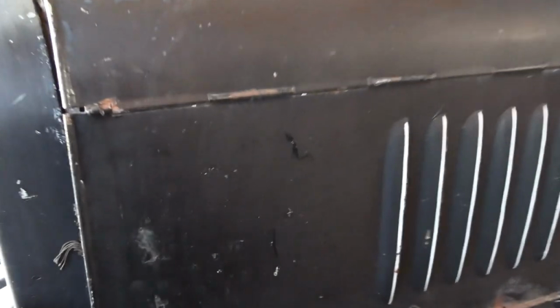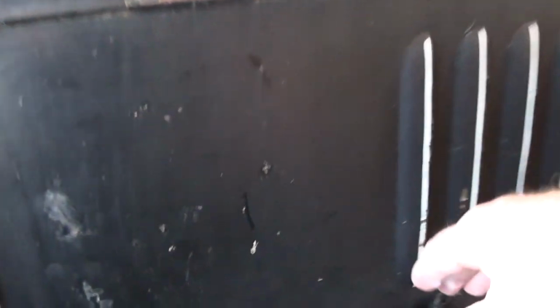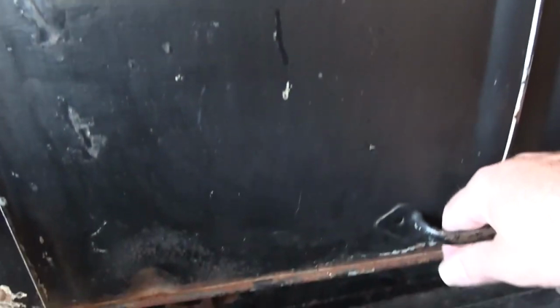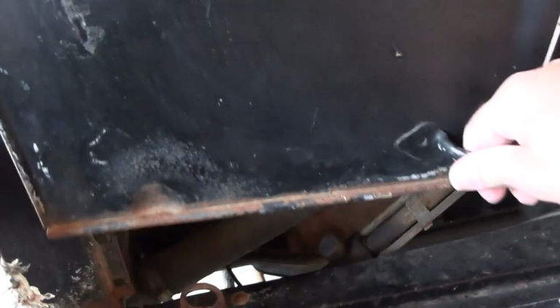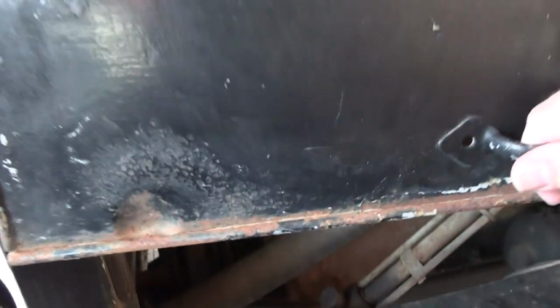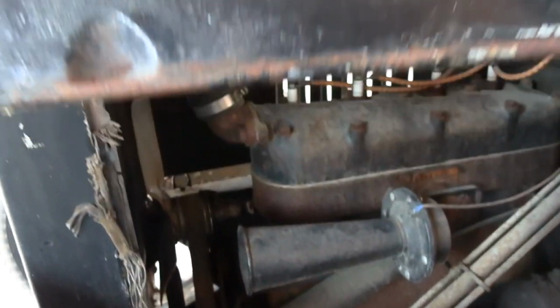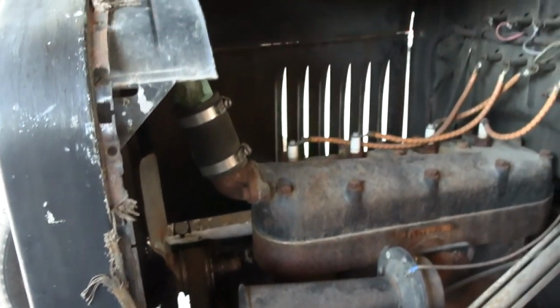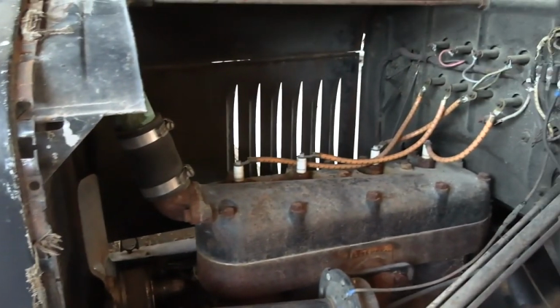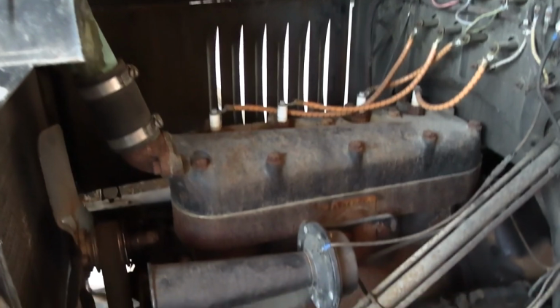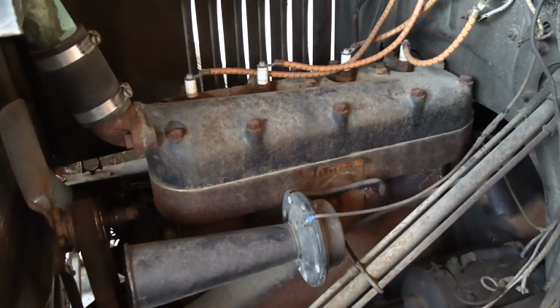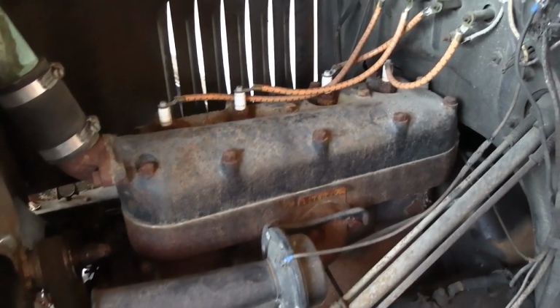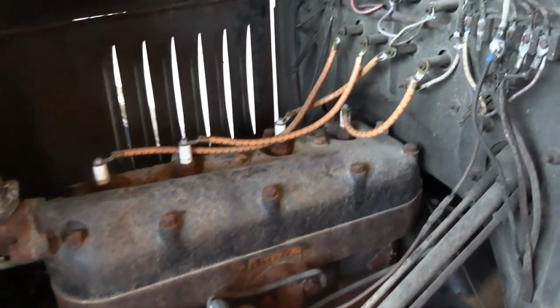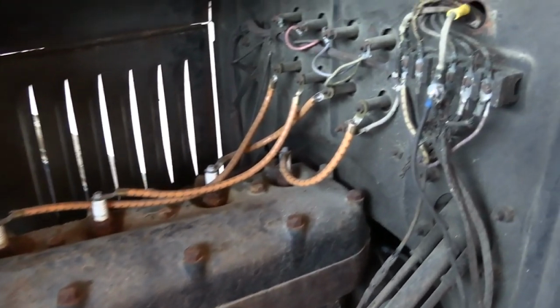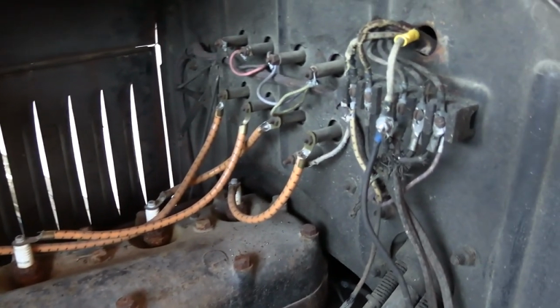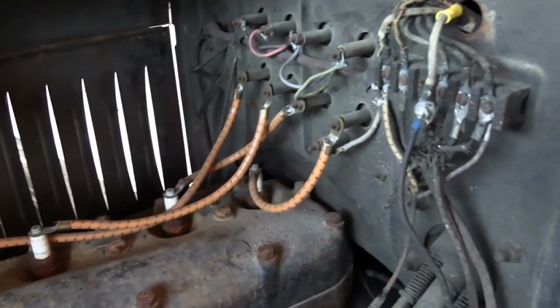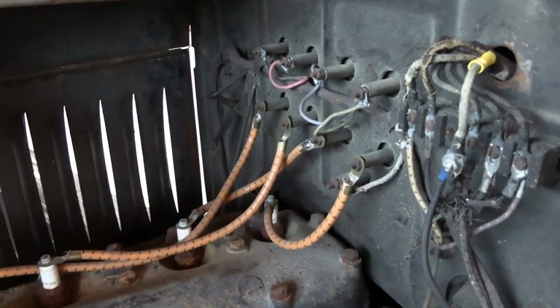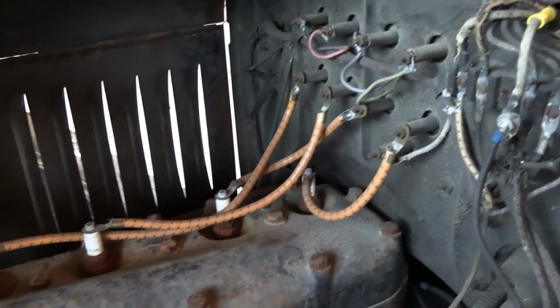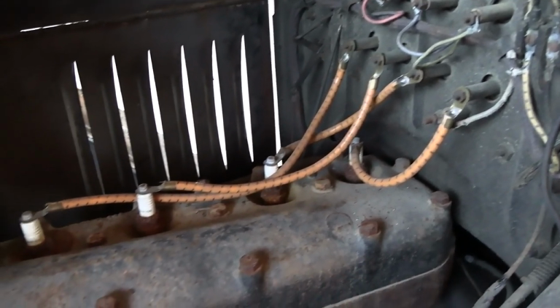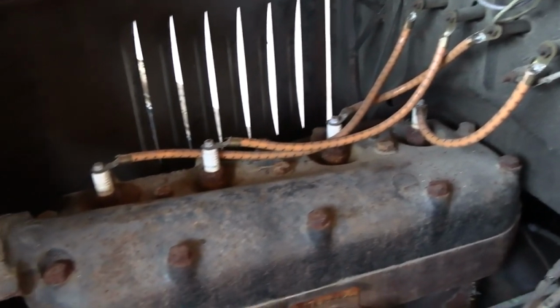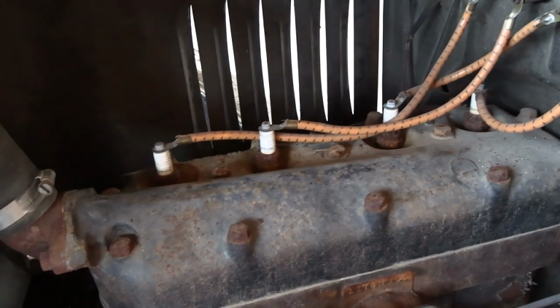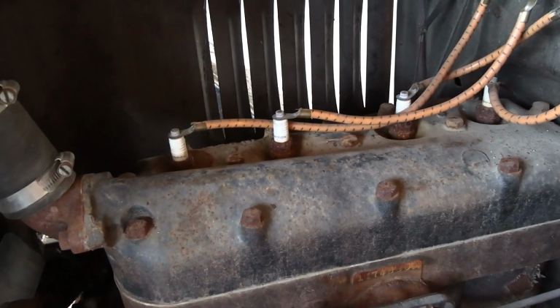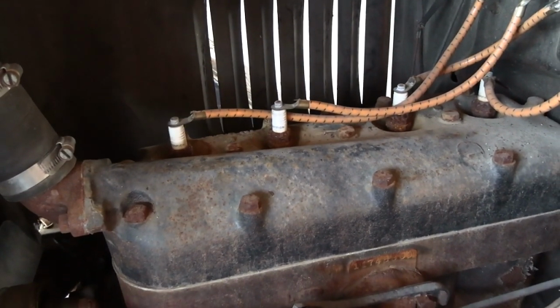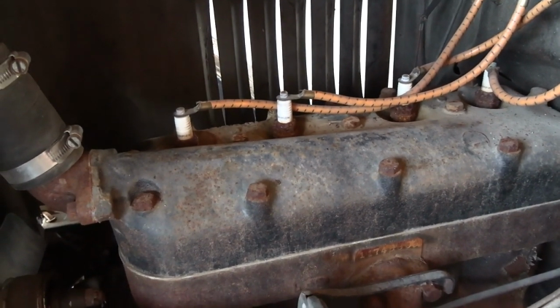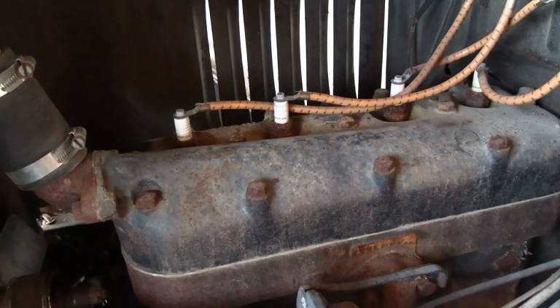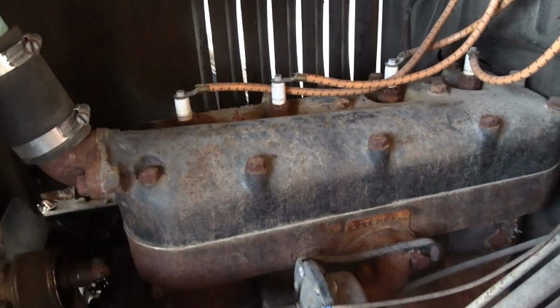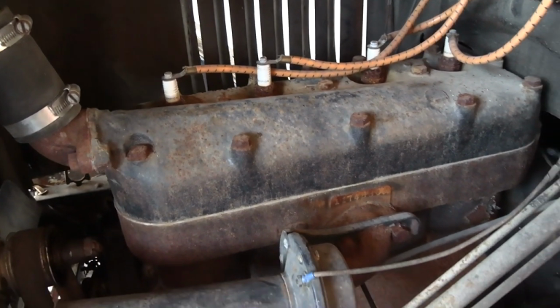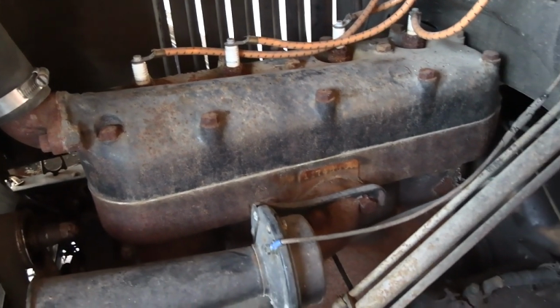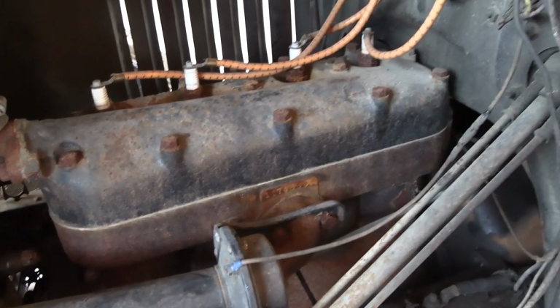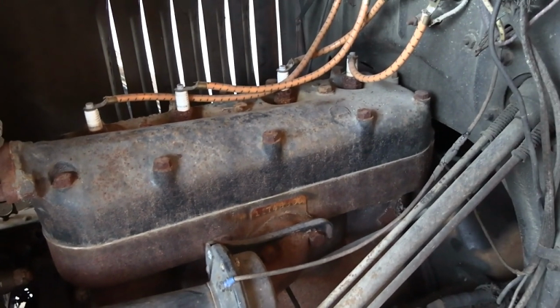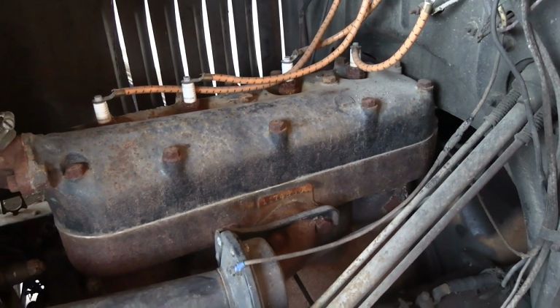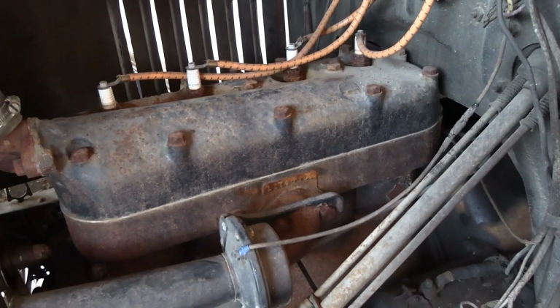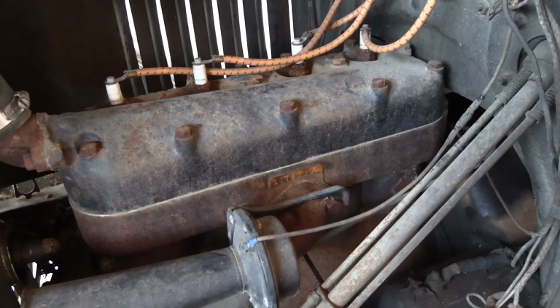It is still powered by the original four cylinder. That looks to be in pretty decent condition — pretty much just un-messed with under there.